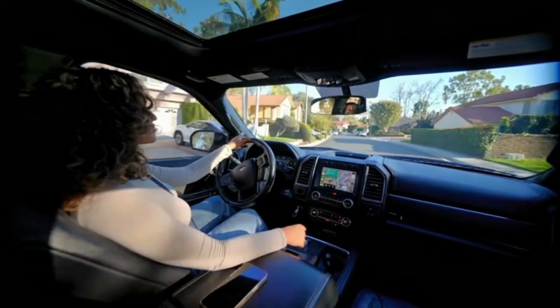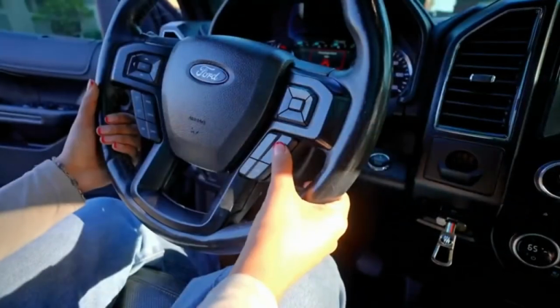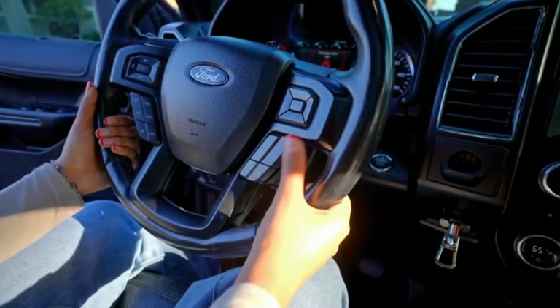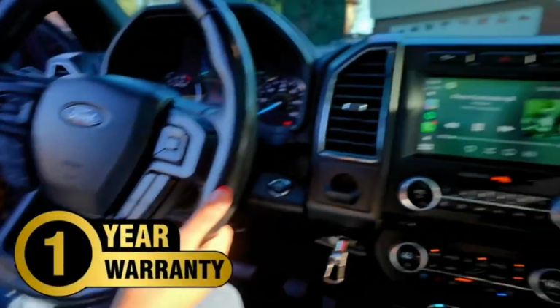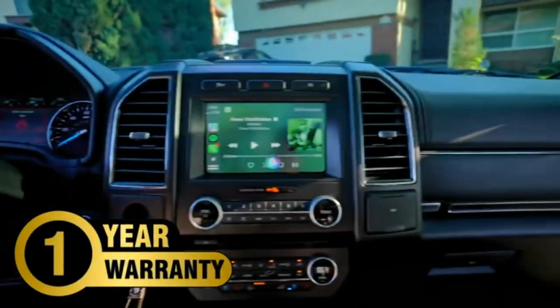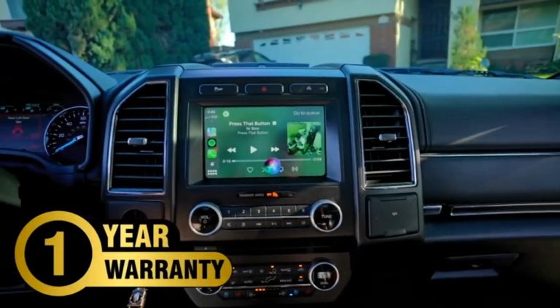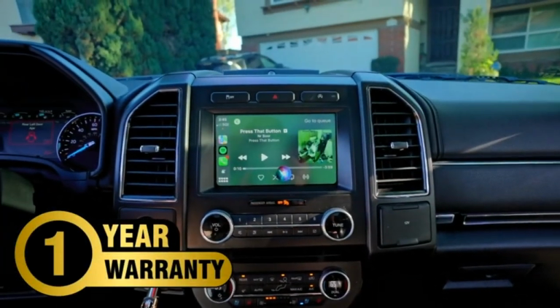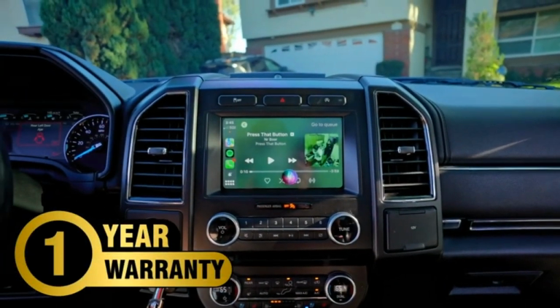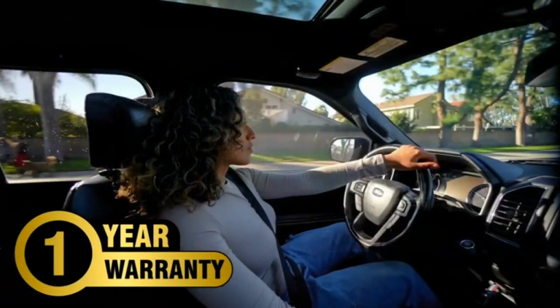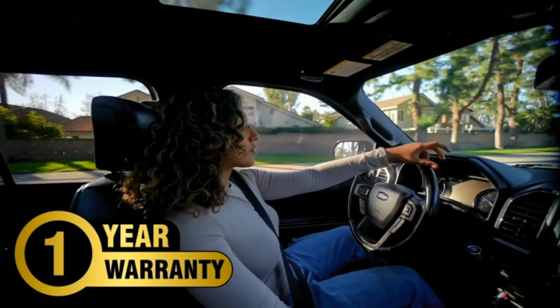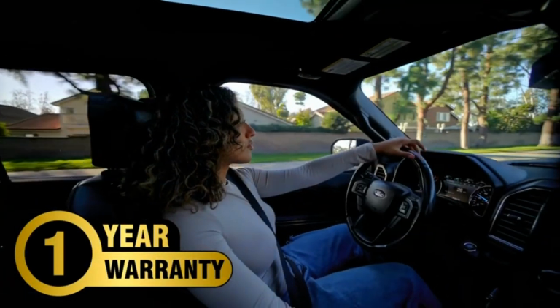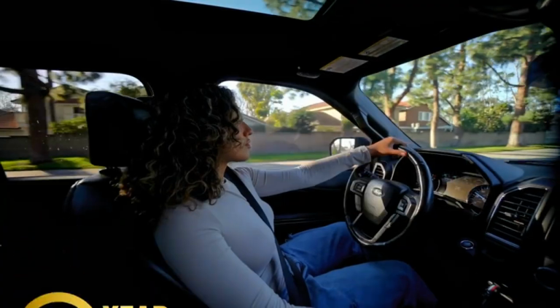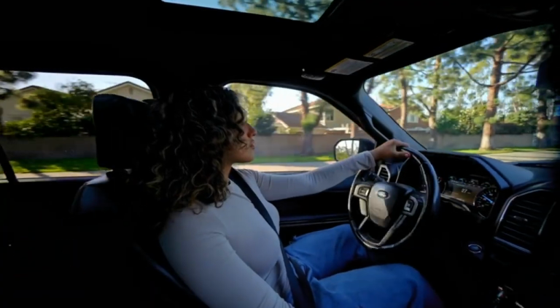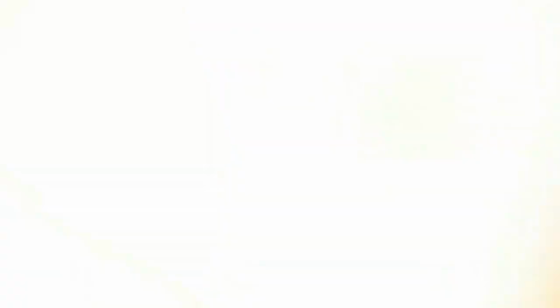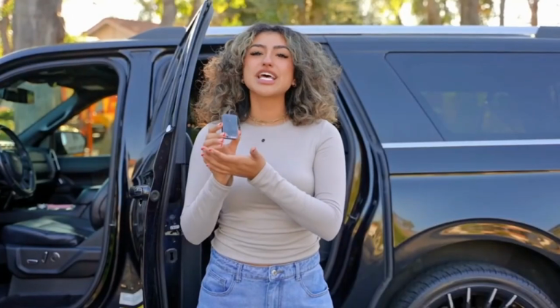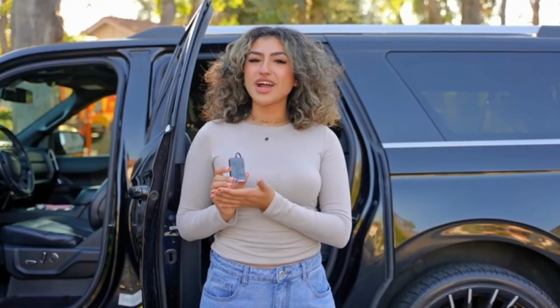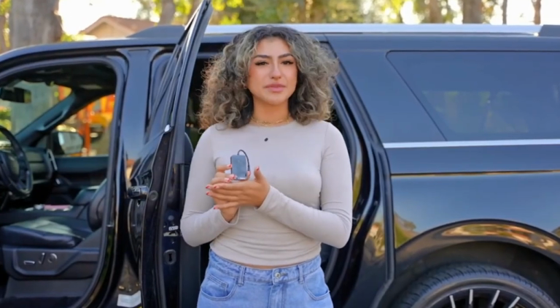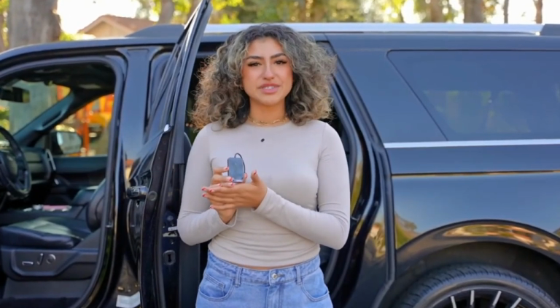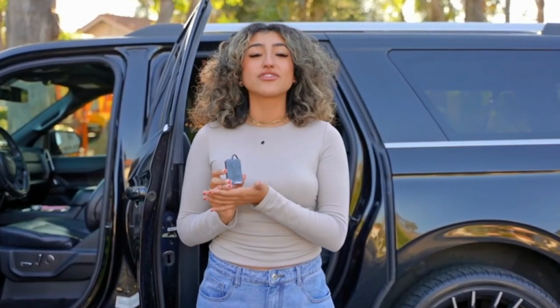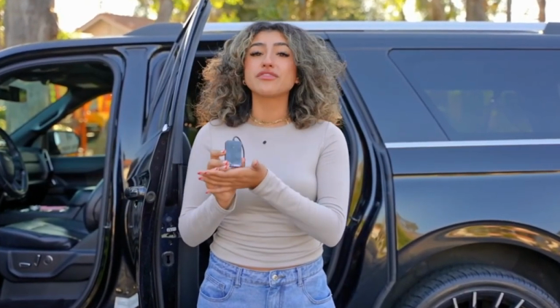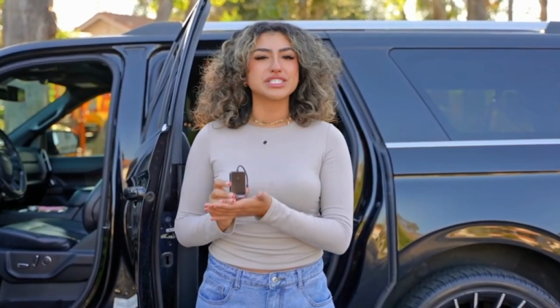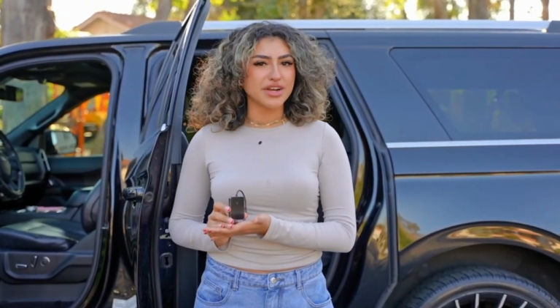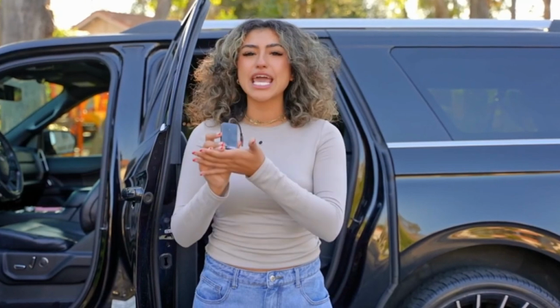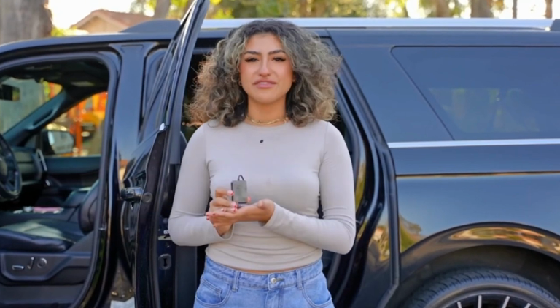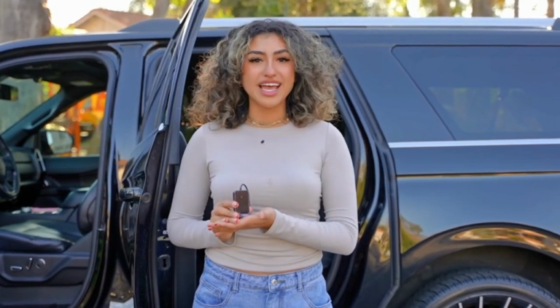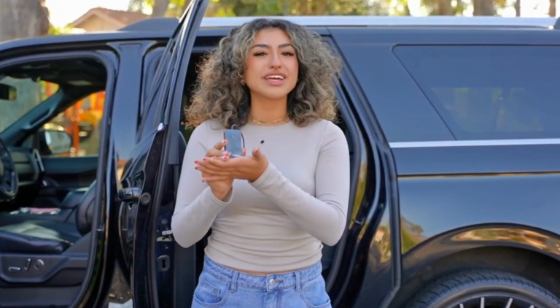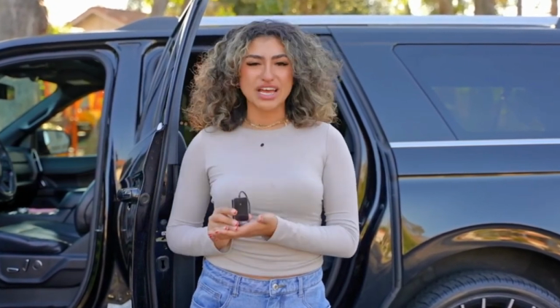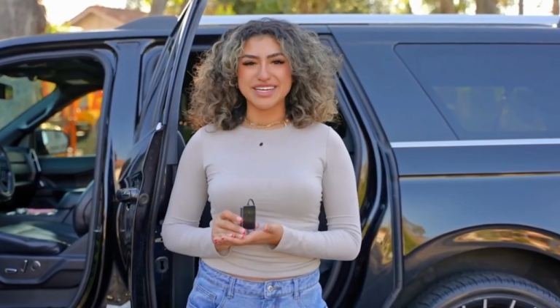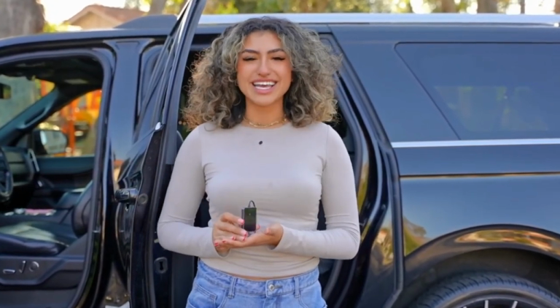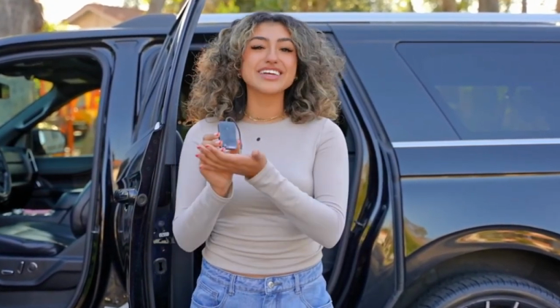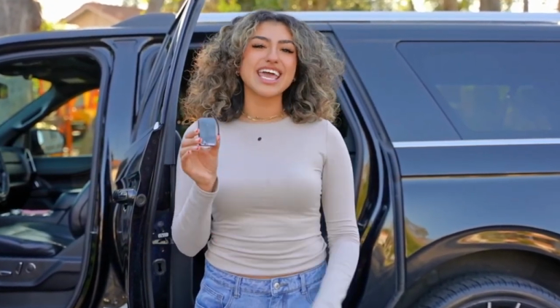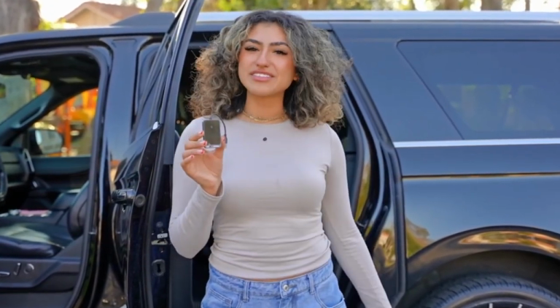Support and warranty: With Gemluse, you get direct support and a one-year warranty, promising quality and satisfaction. The Gemluse wireless CarPlay adapter transforms your vehicle into a smarter, cable-free environment, upgrading your driving experience. Get yours today and drive smarter.